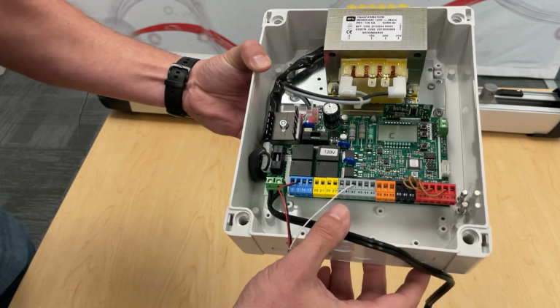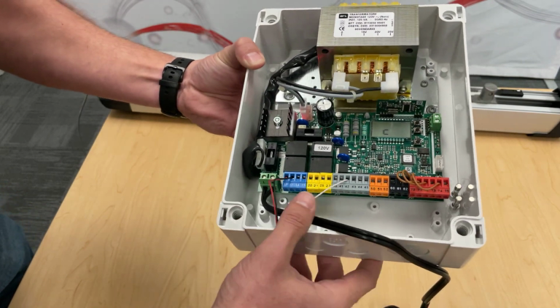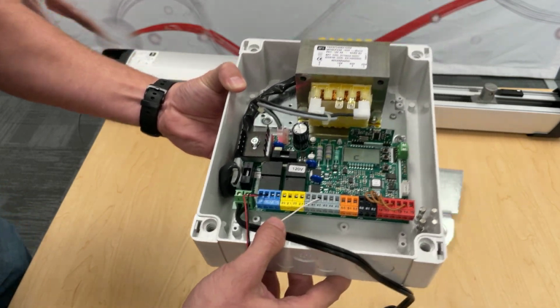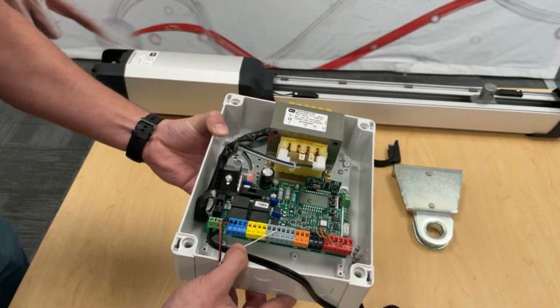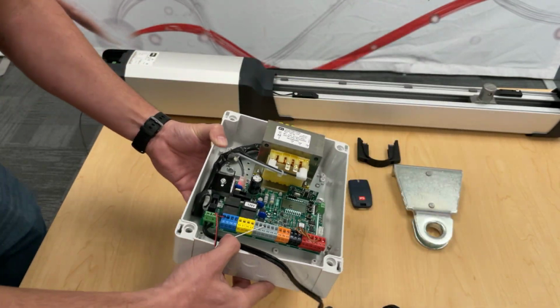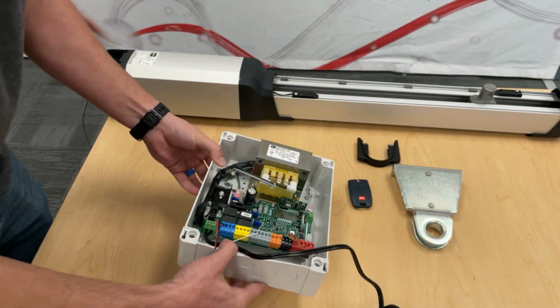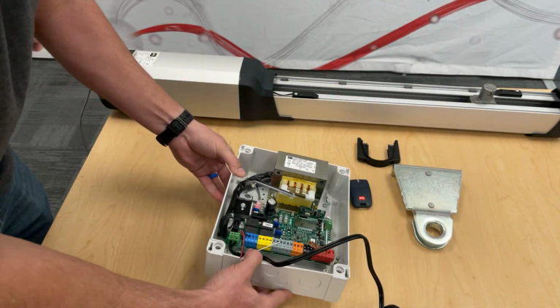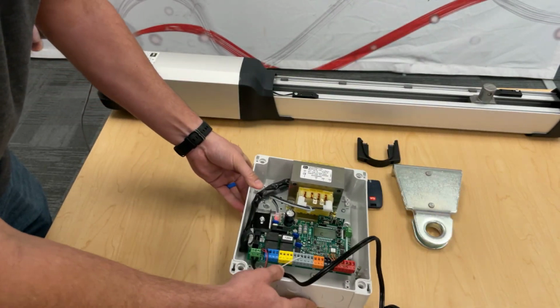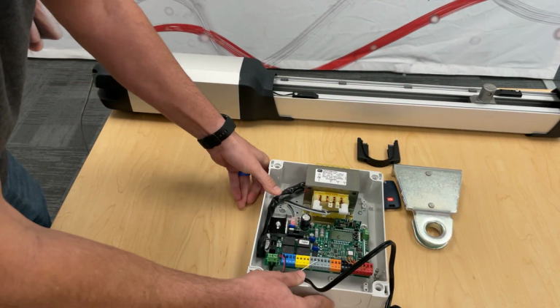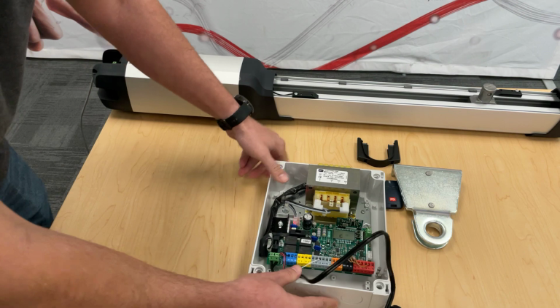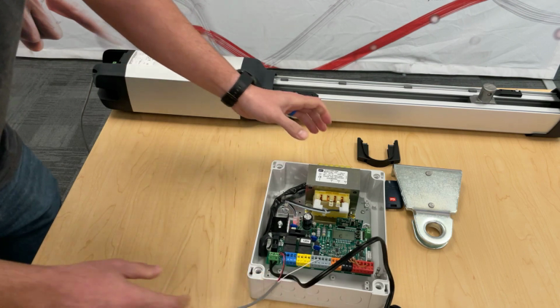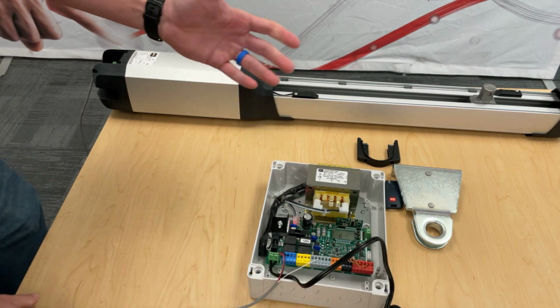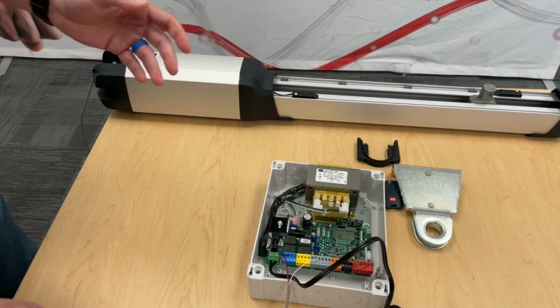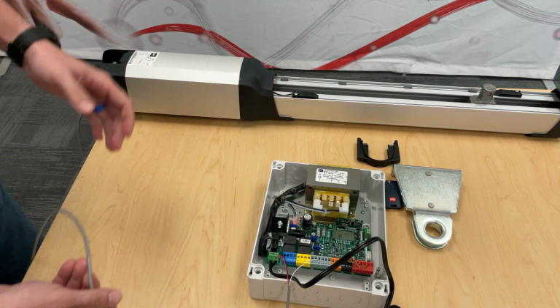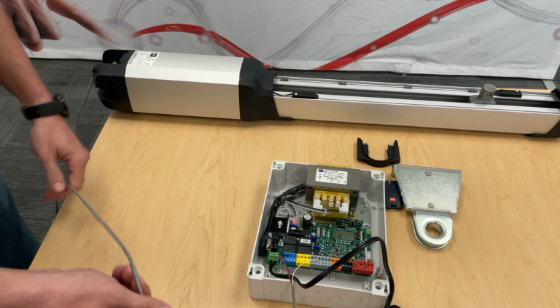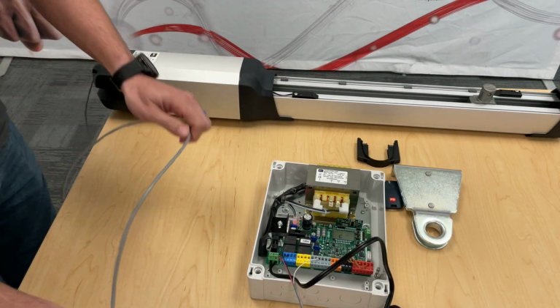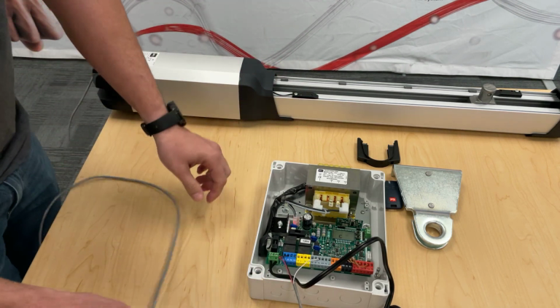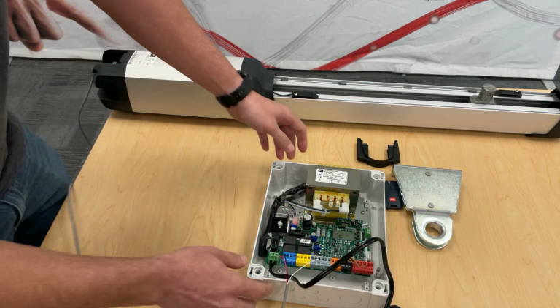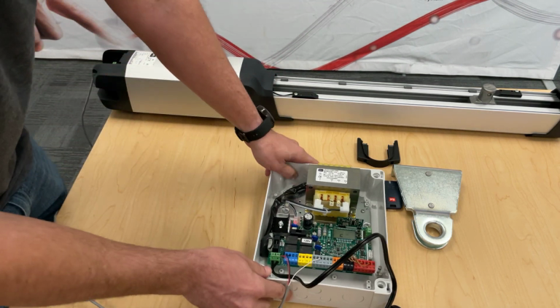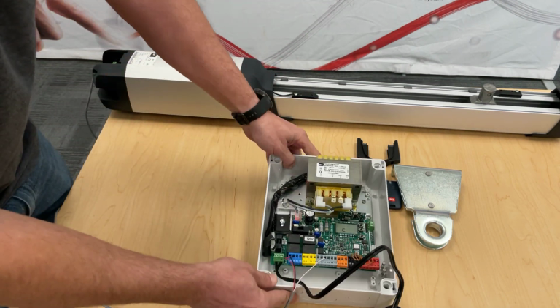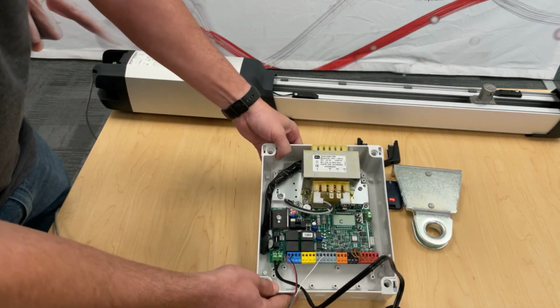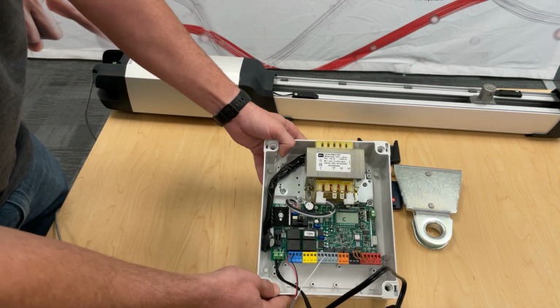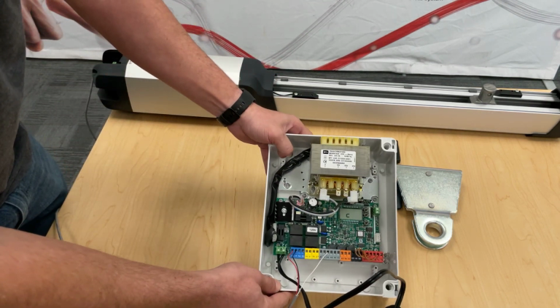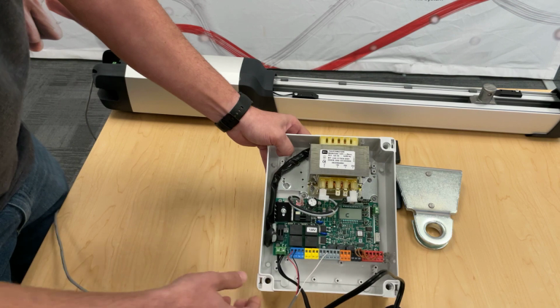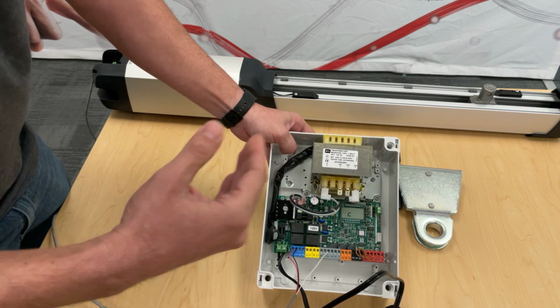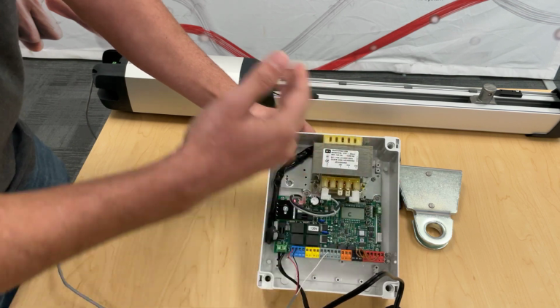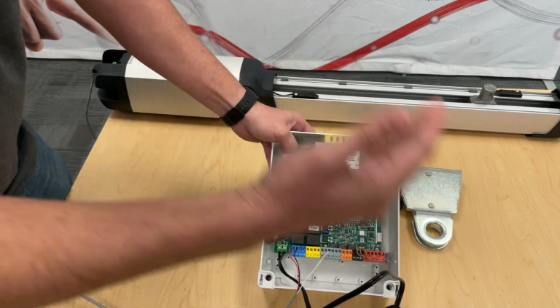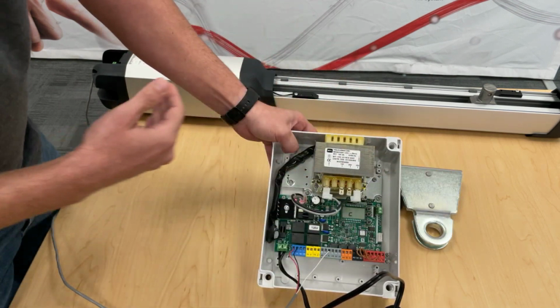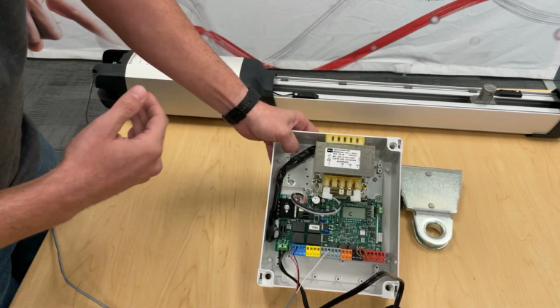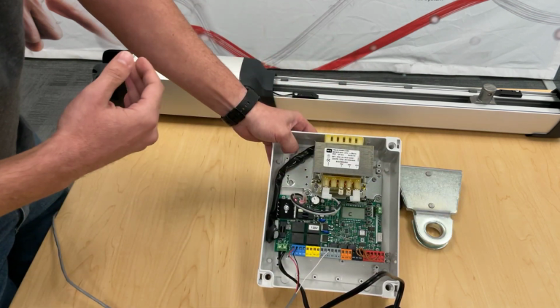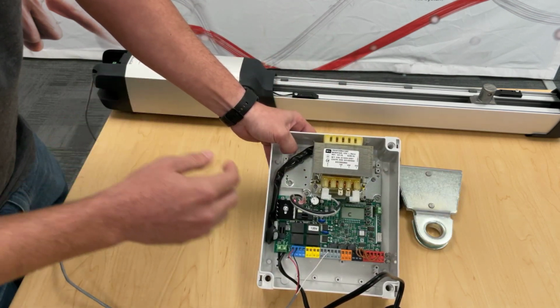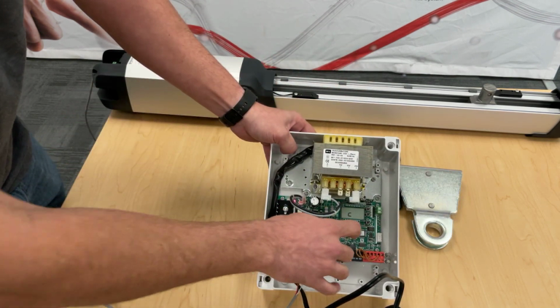Now we'll go over a quick programming walkthrough. As you may have seen in our other videos, it's very similar across BFT products — we try to keep it consistent so you can move between products with no issues.